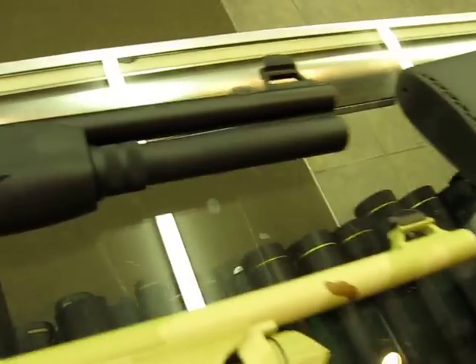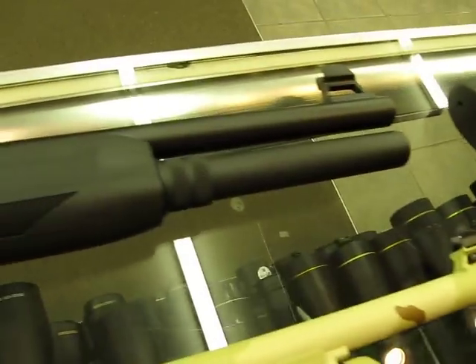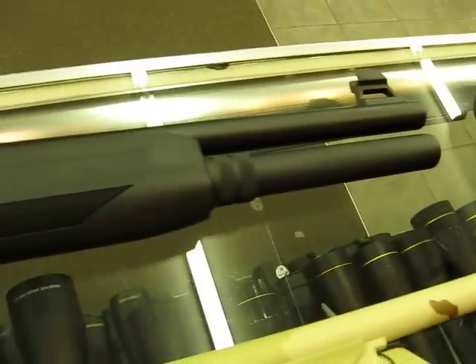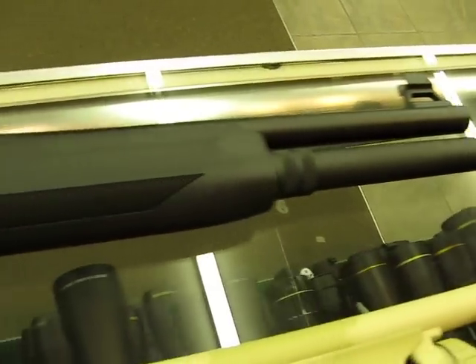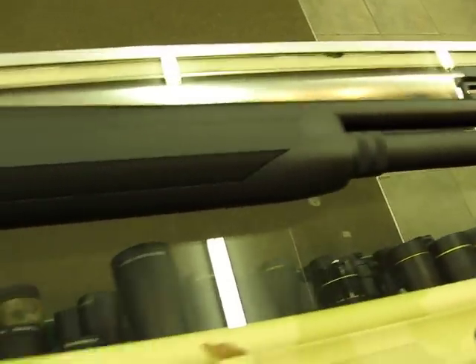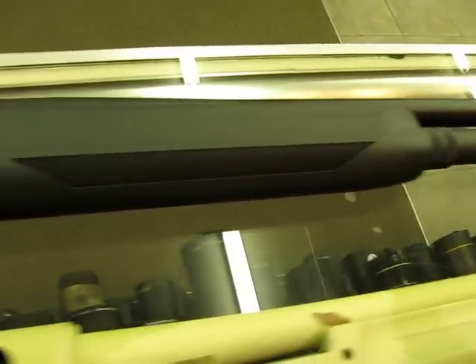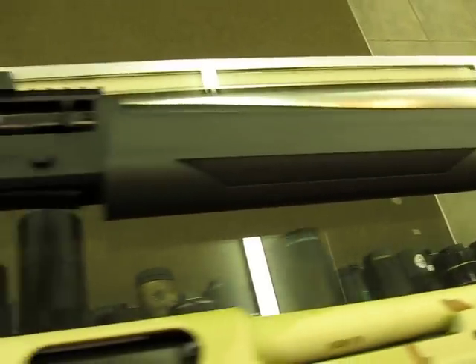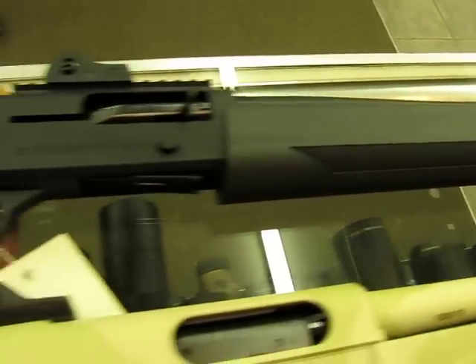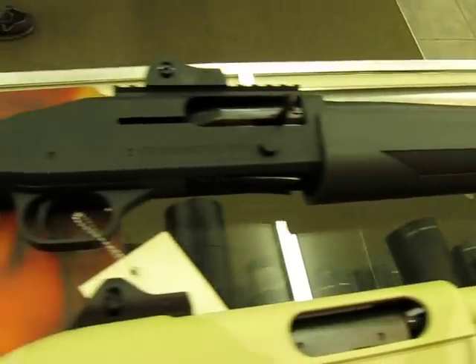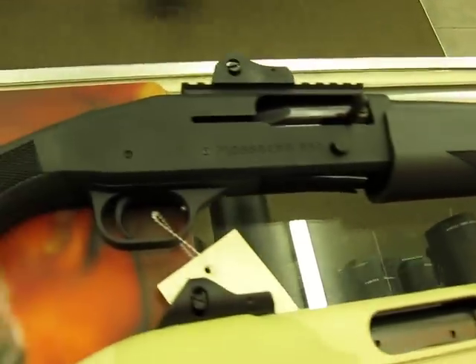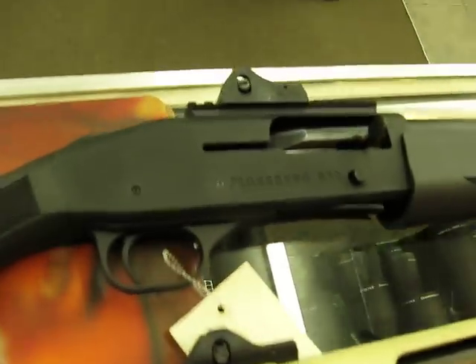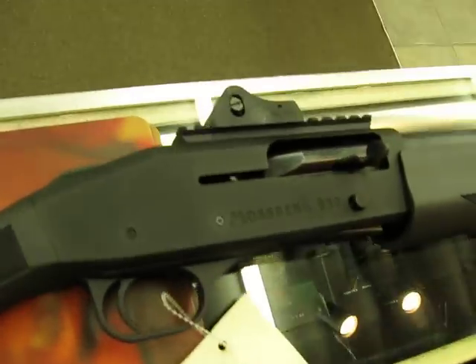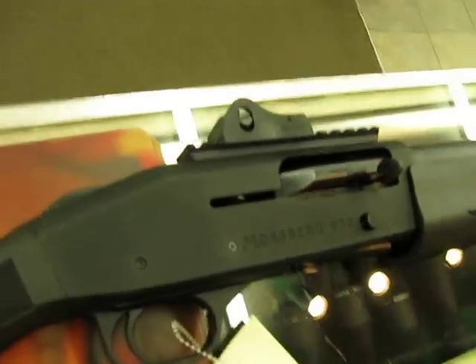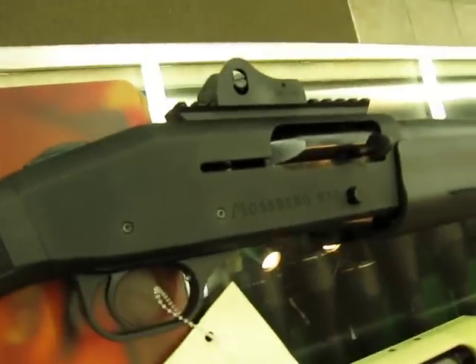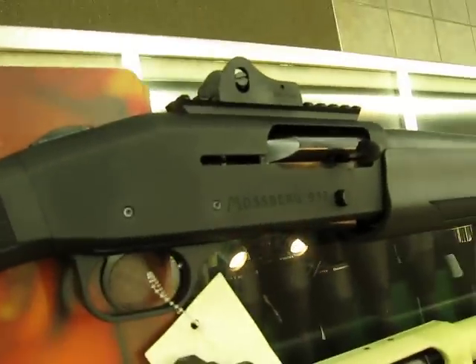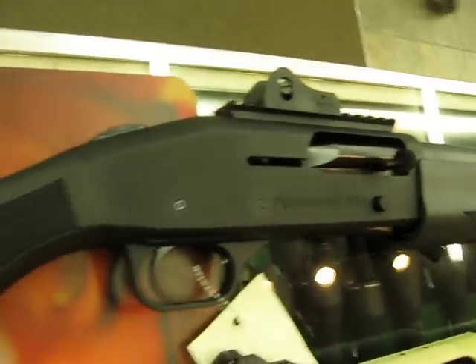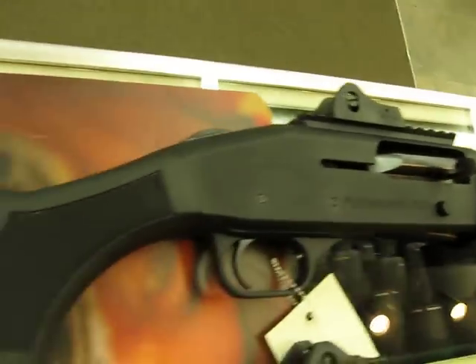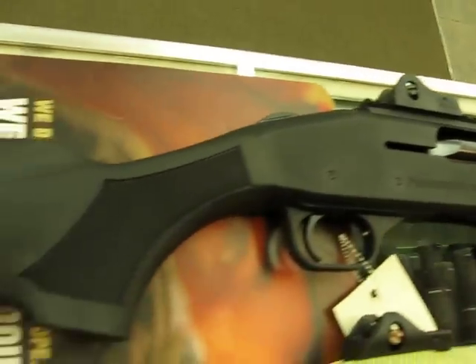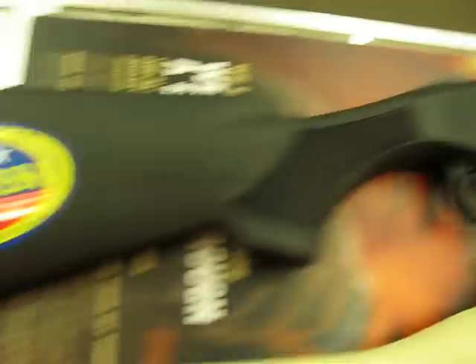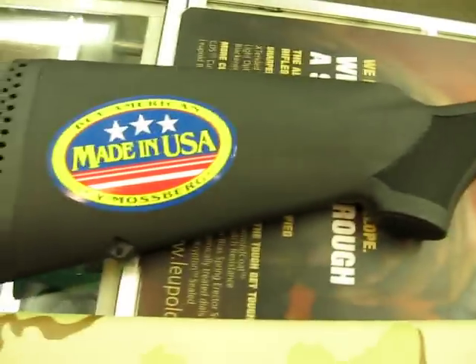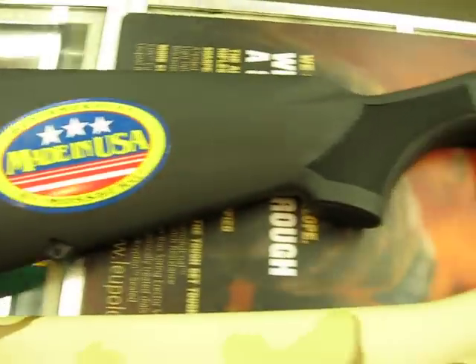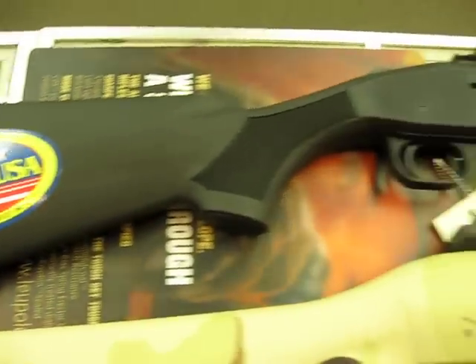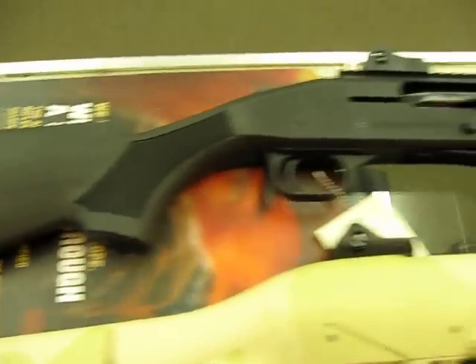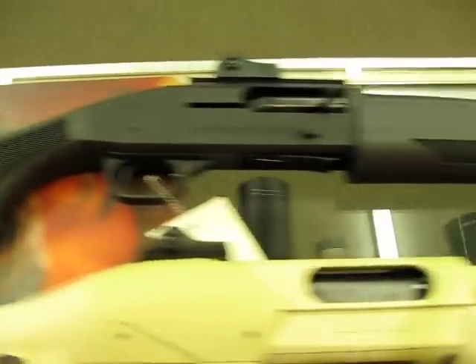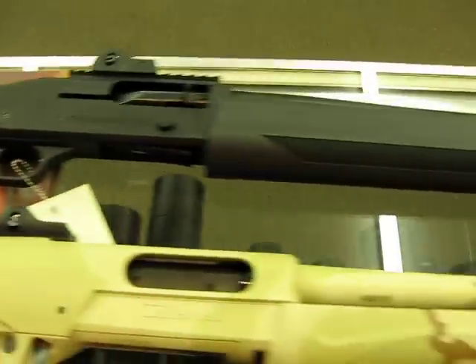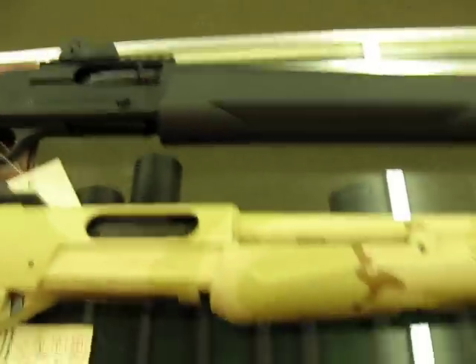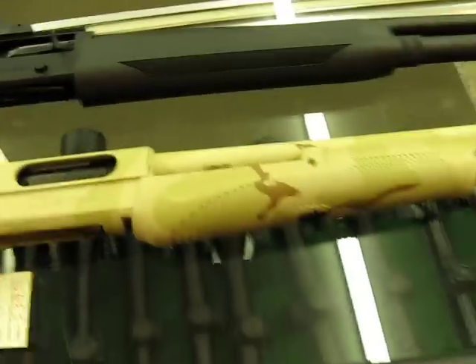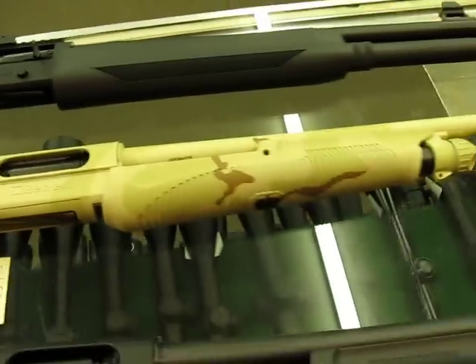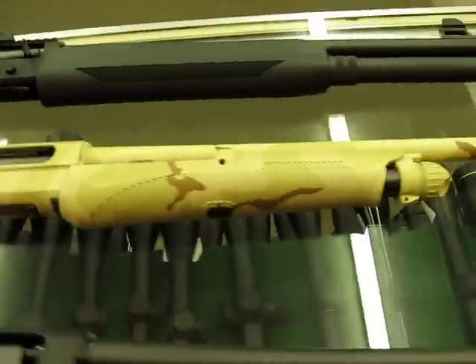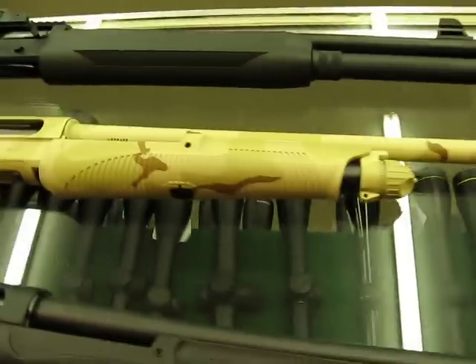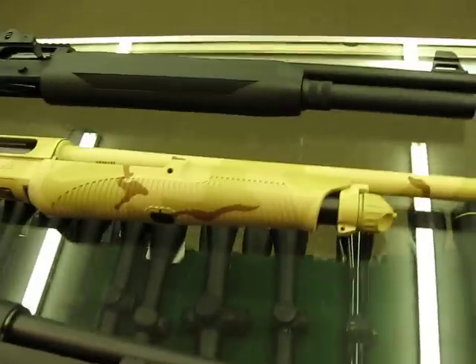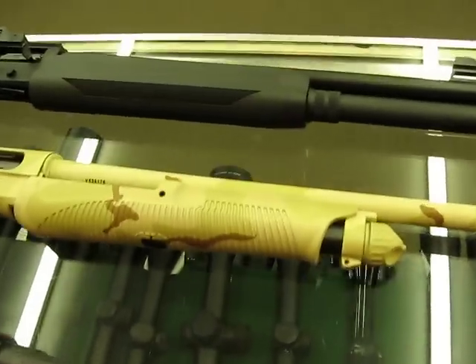This guy here is a Mossberg 930 semi-automatic. Ghost ring sights with the rail on it. Nice and short — feels really good in the hand.